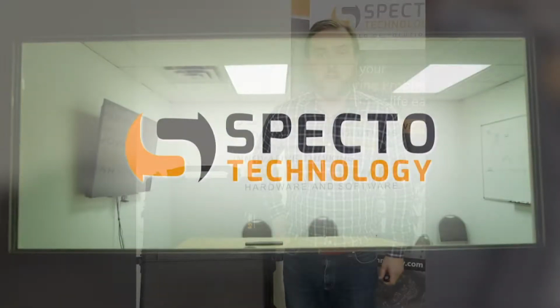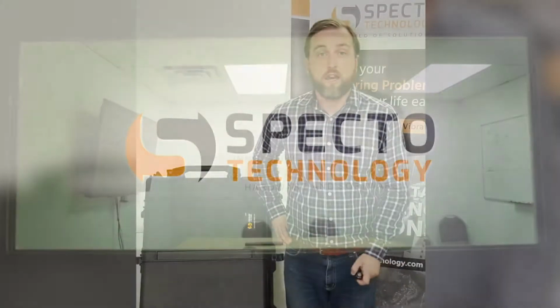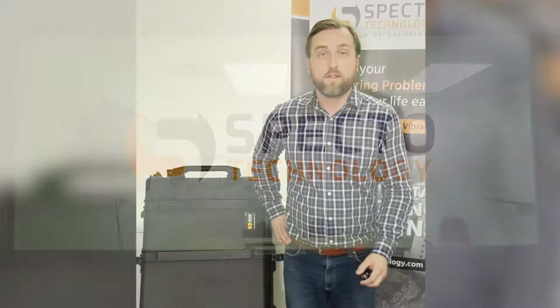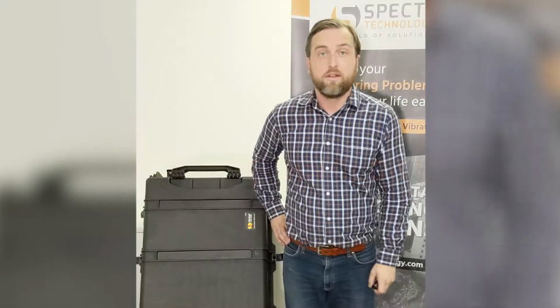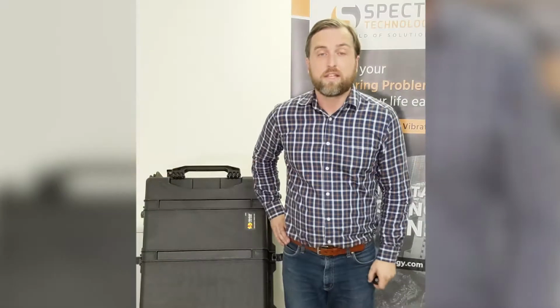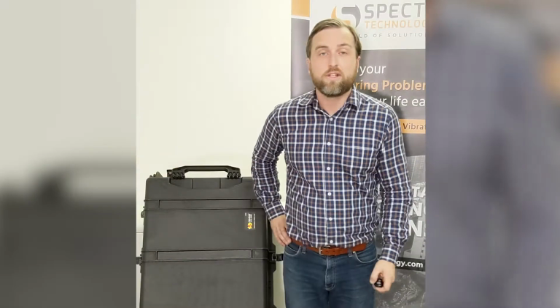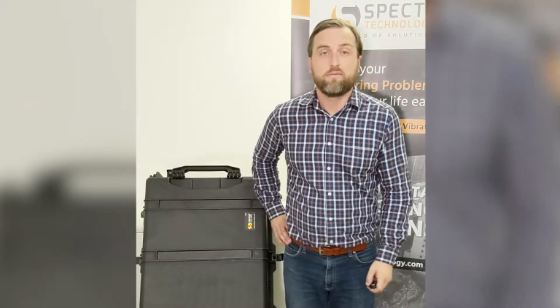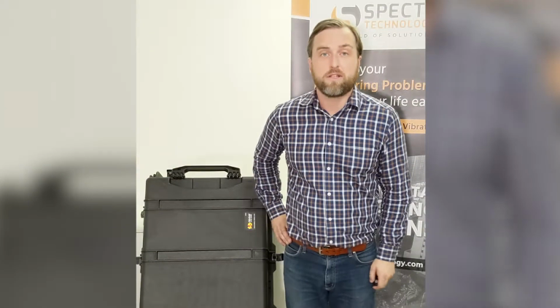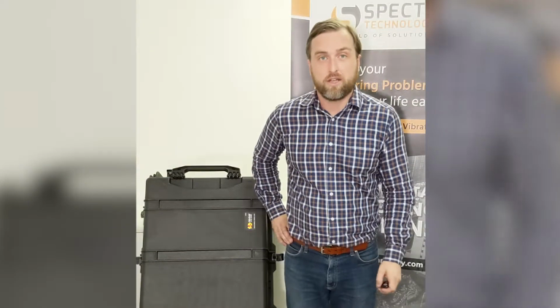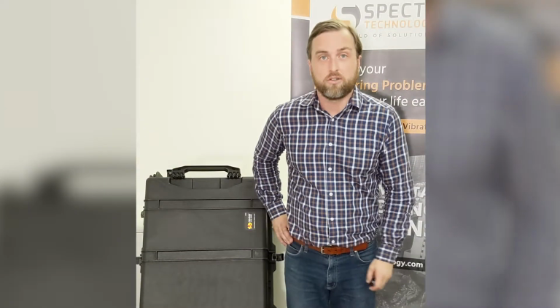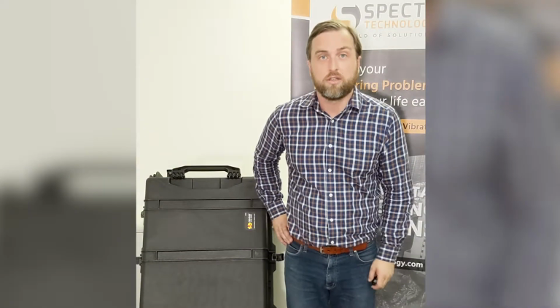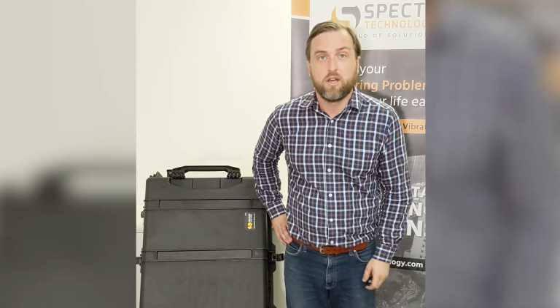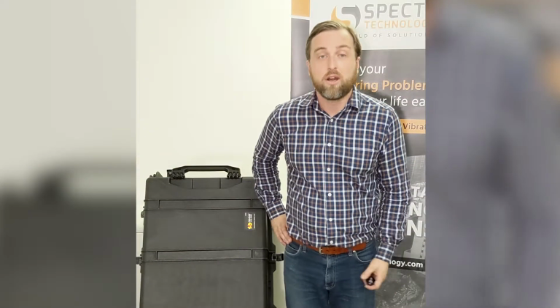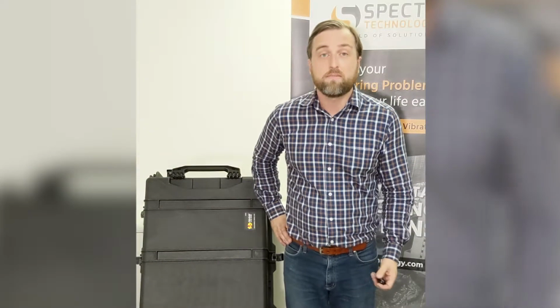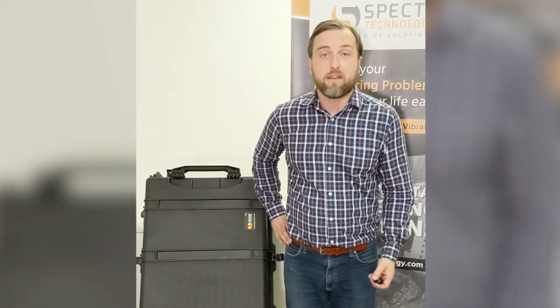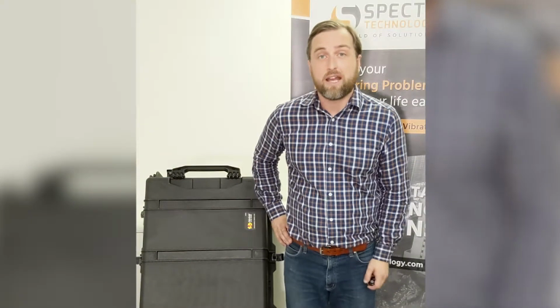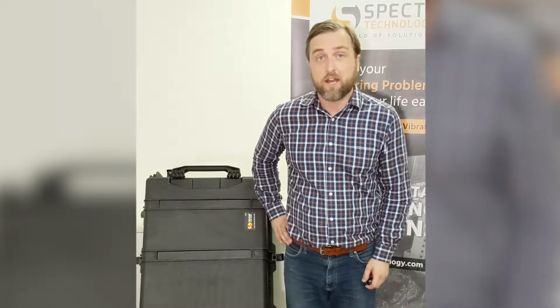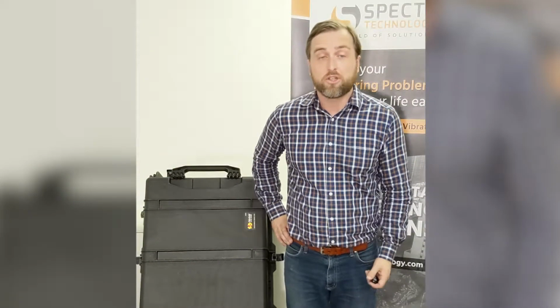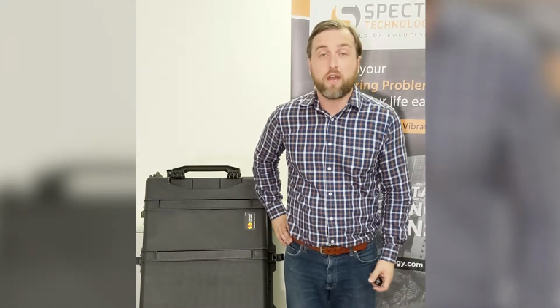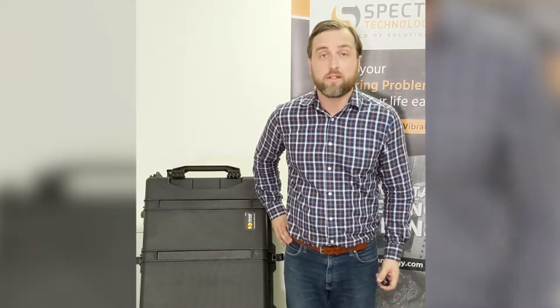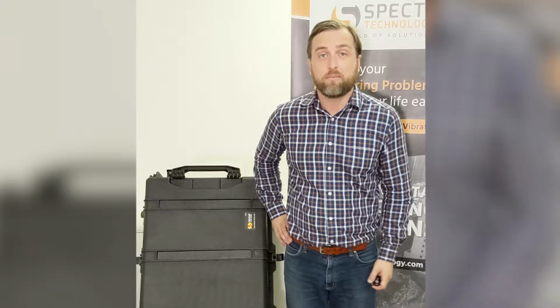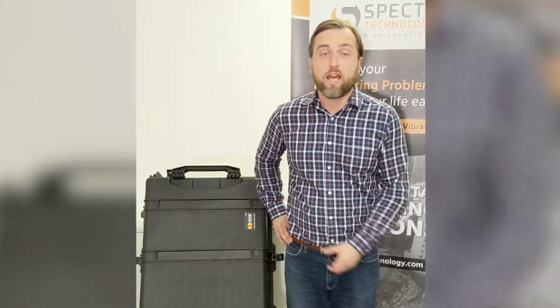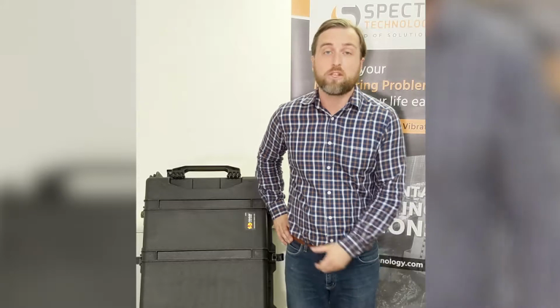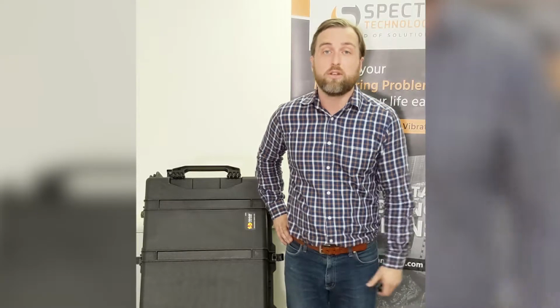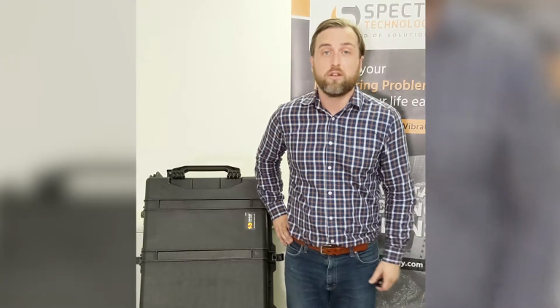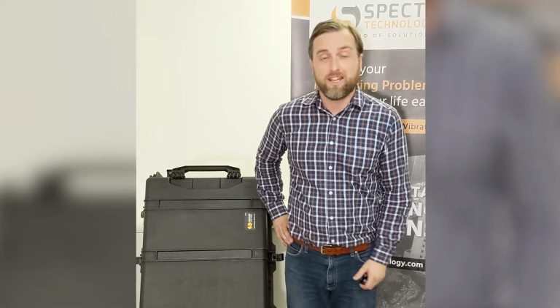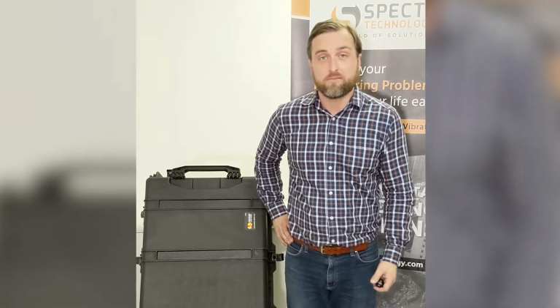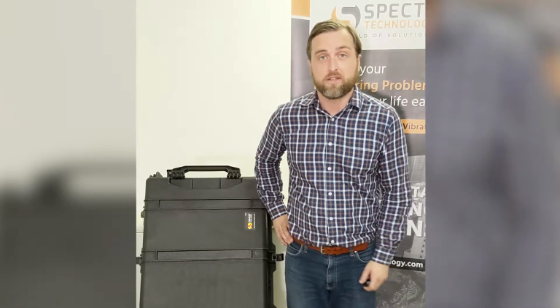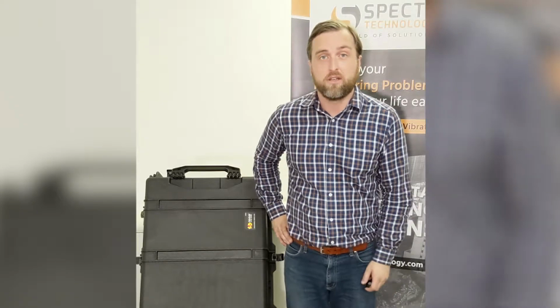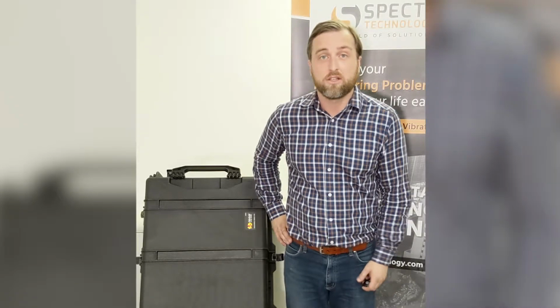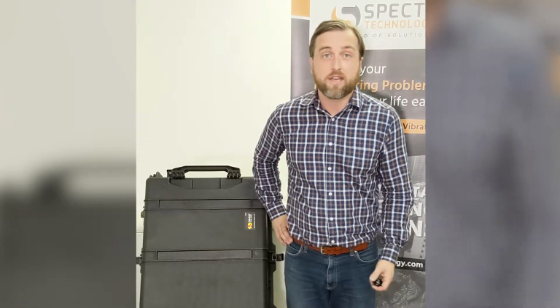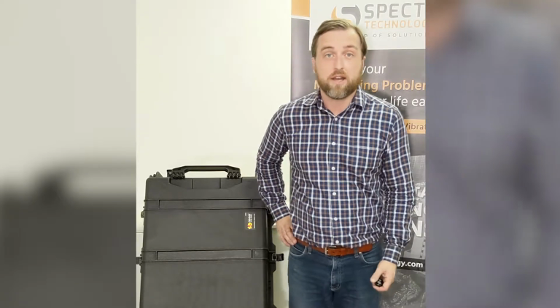Hey guys, thanks for renting from SPECTO Technology. My name is Mick and today I'm going to show you how to set up your AQS1 unit in just minutes. So let's get started.